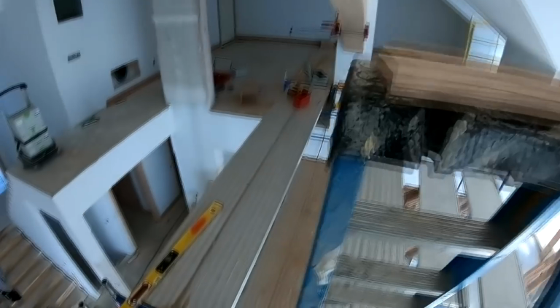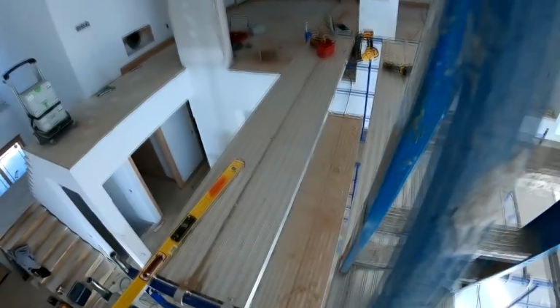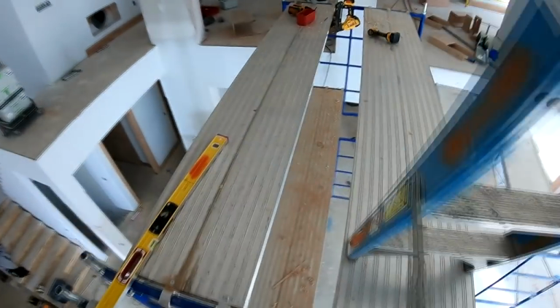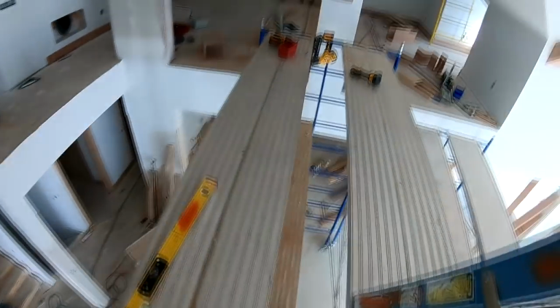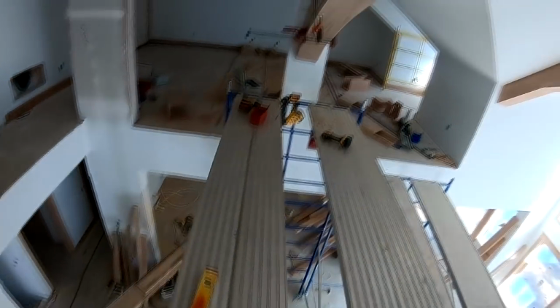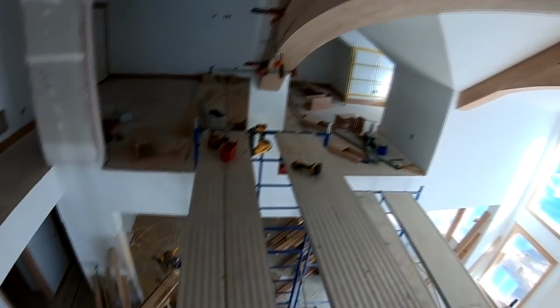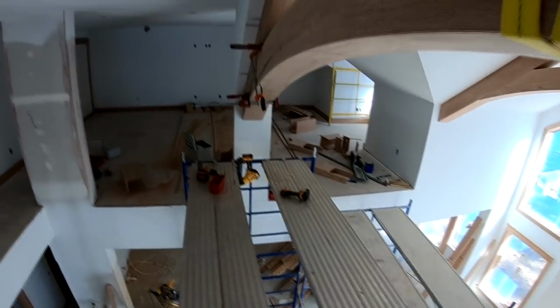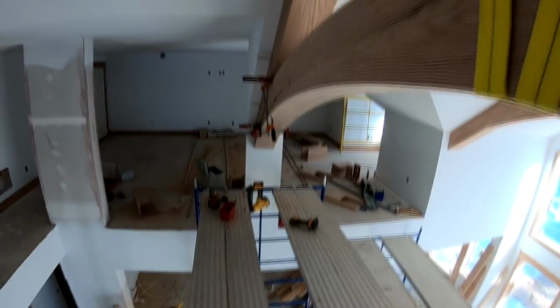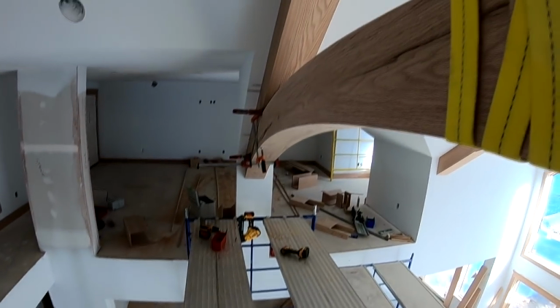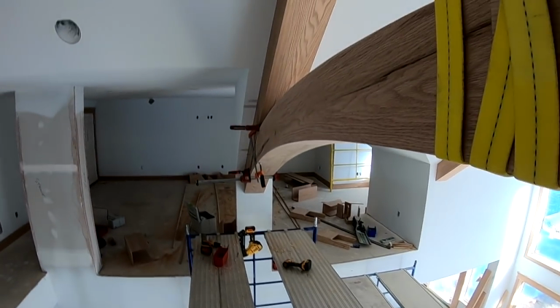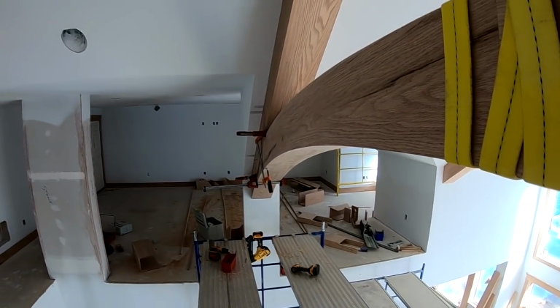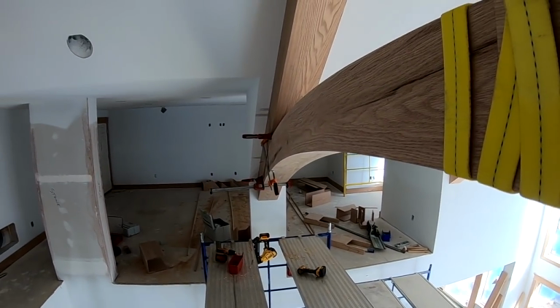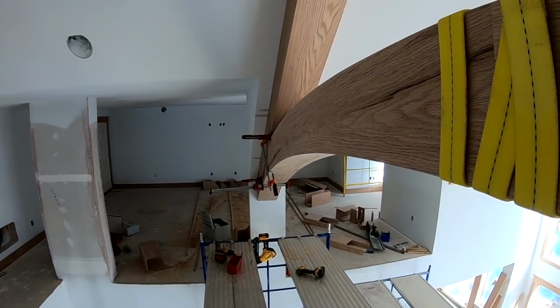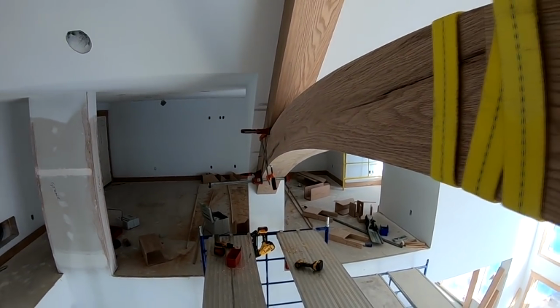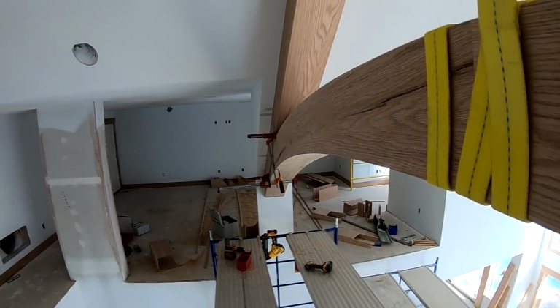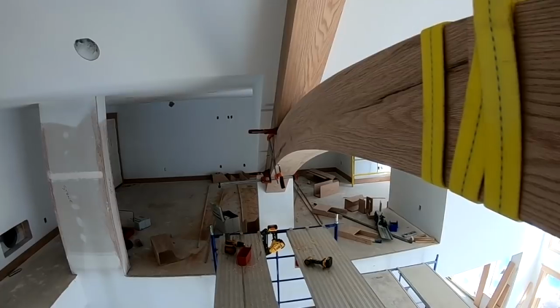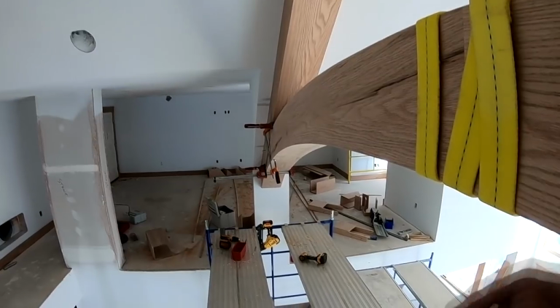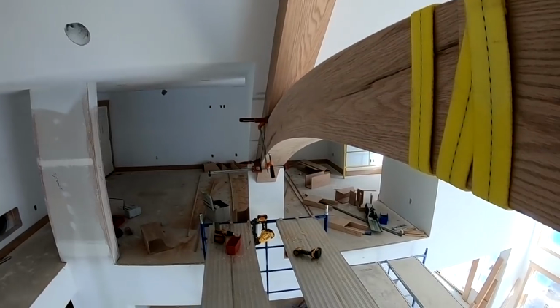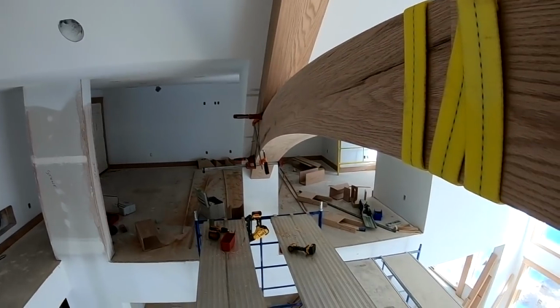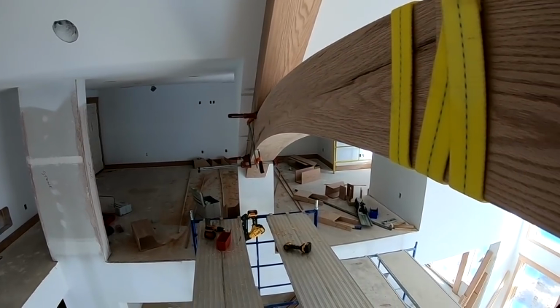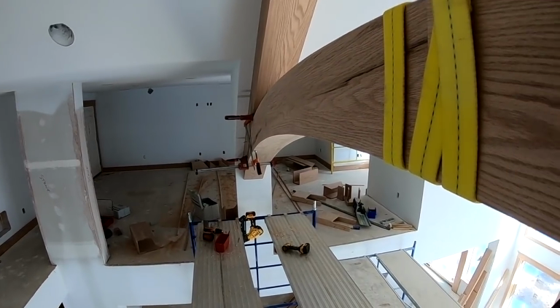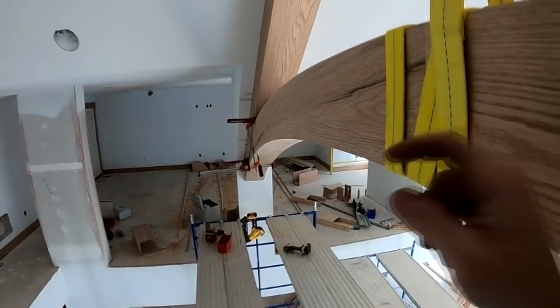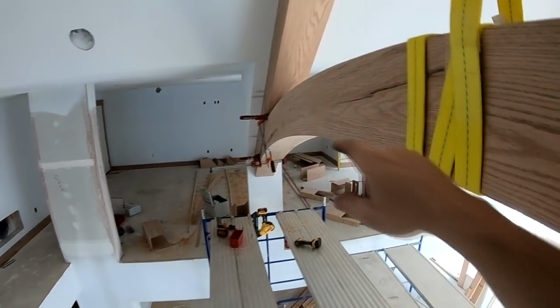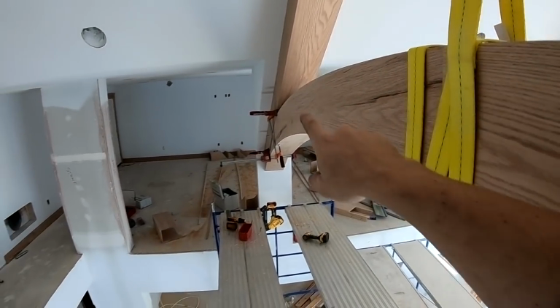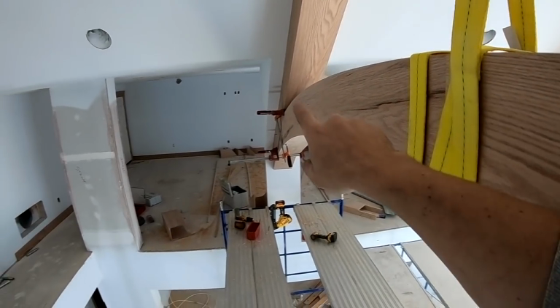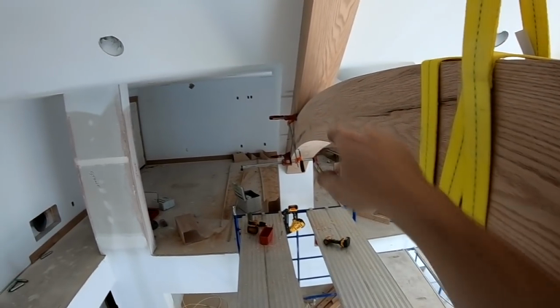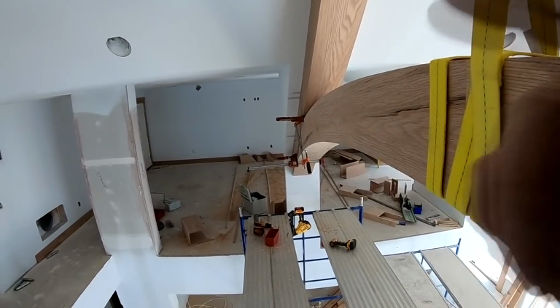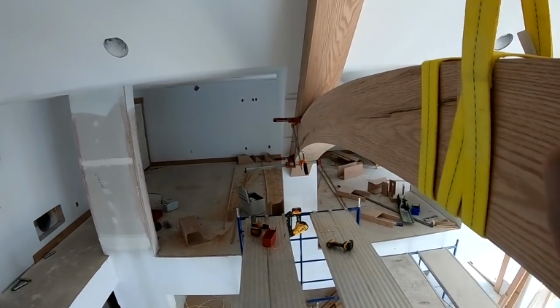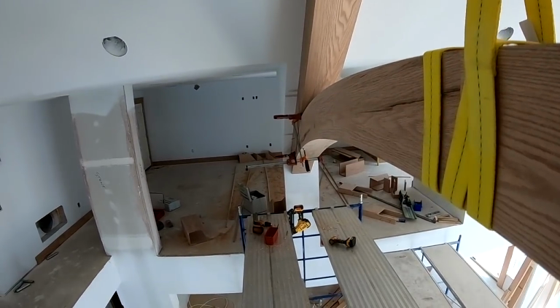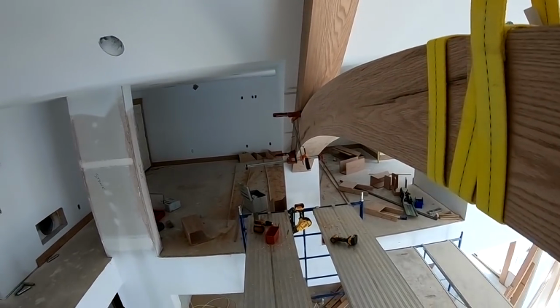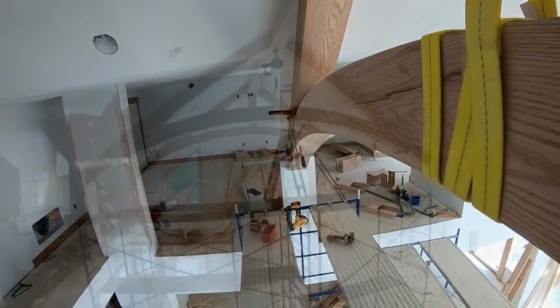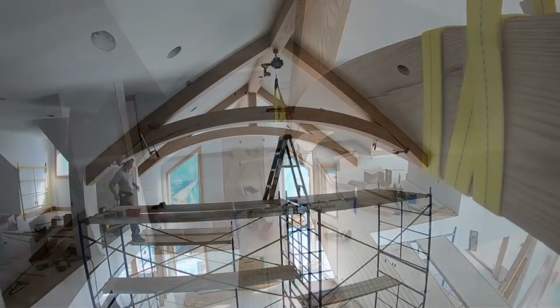Had to do the same thing on that side also. Next thing I'm going to do is take it down and make those cuts, and then I'll have to install my blocking and put it back in.